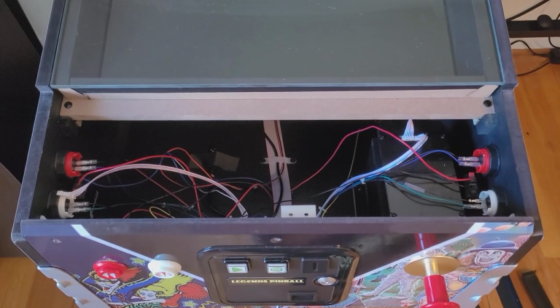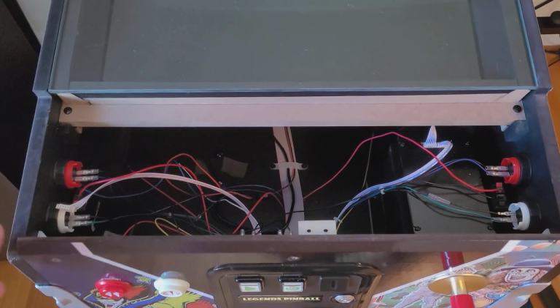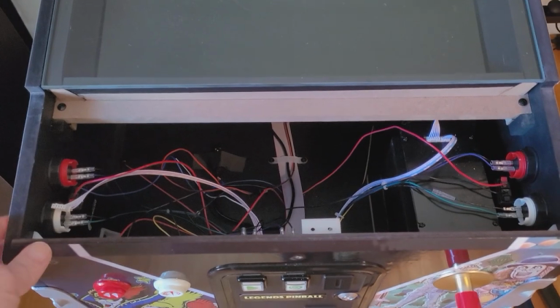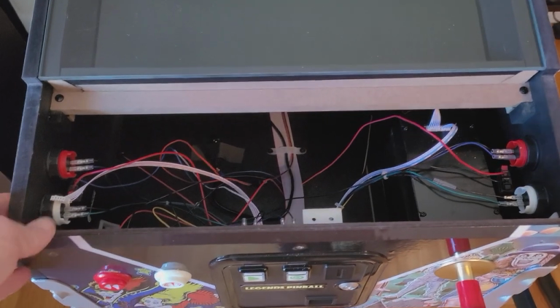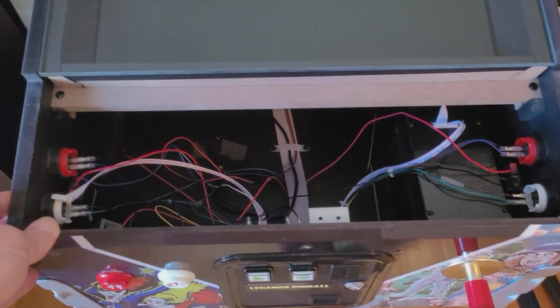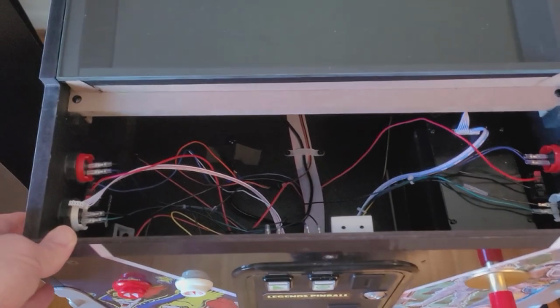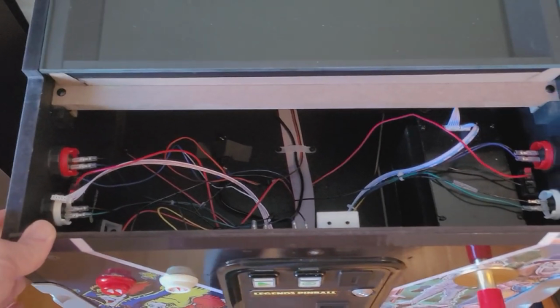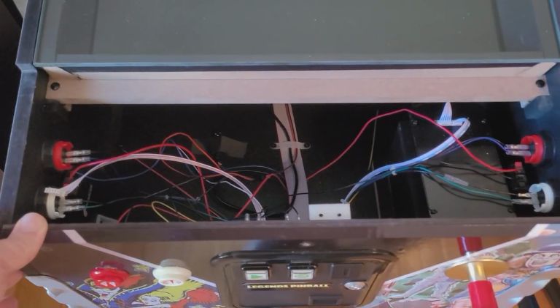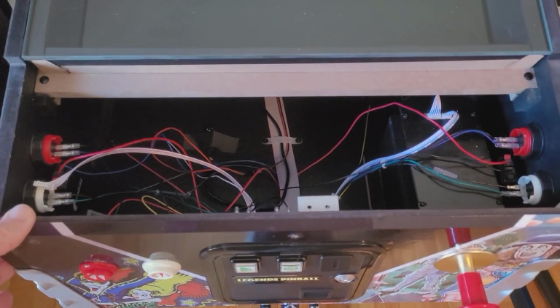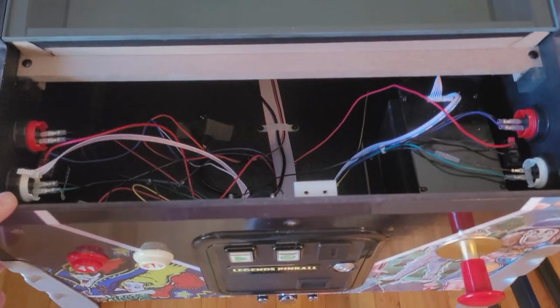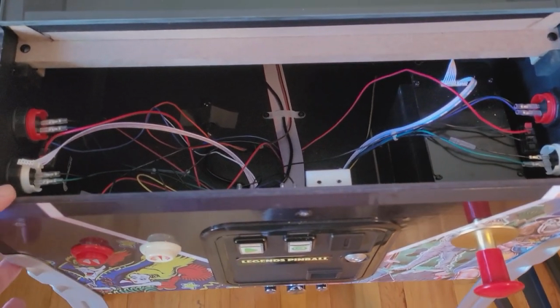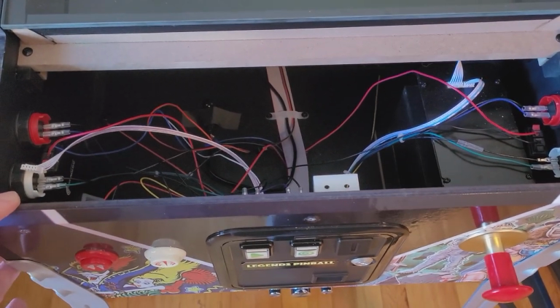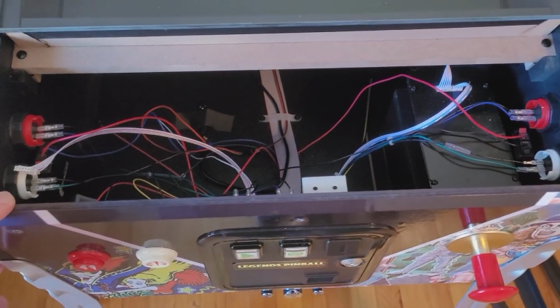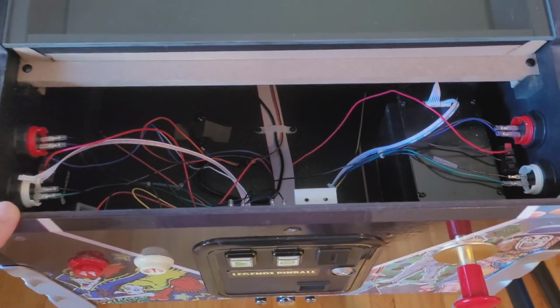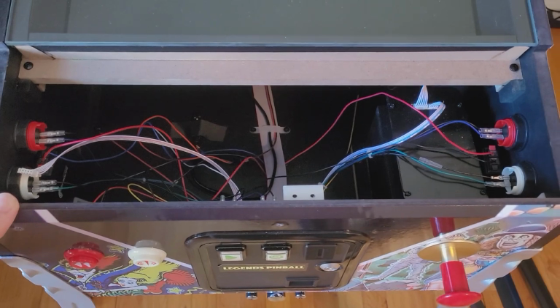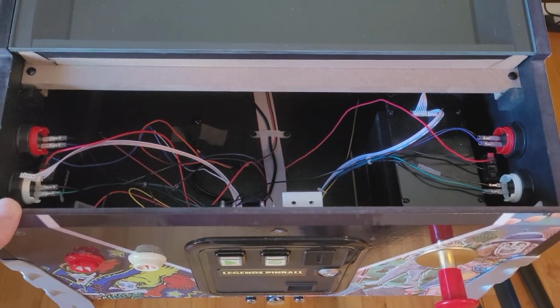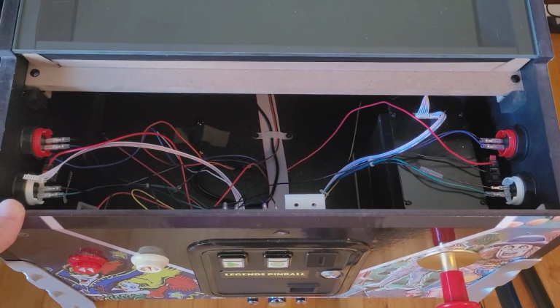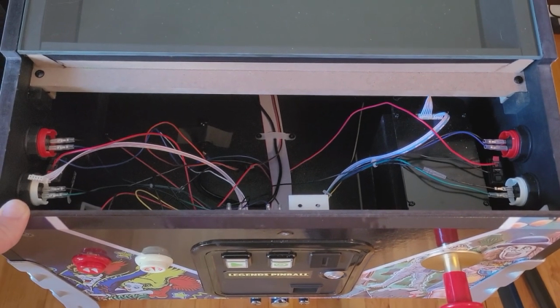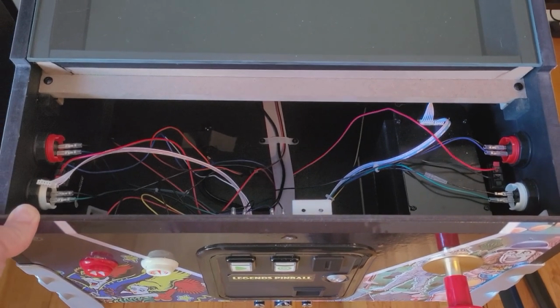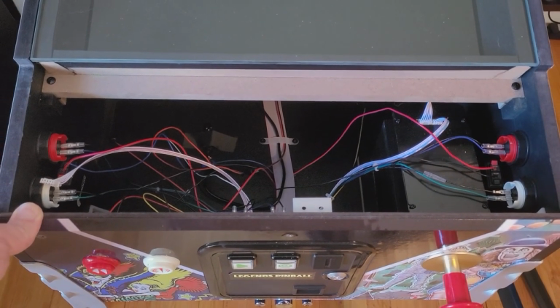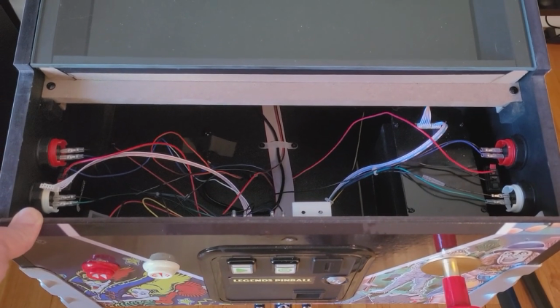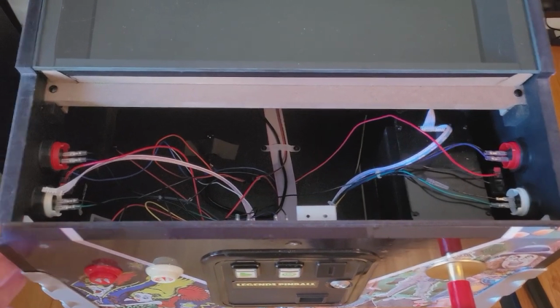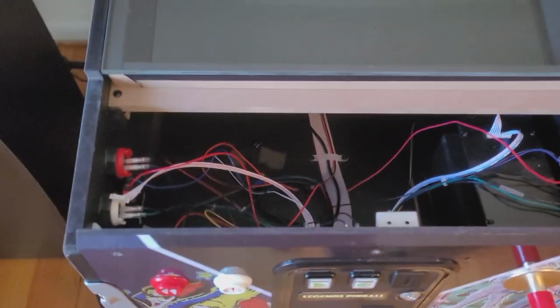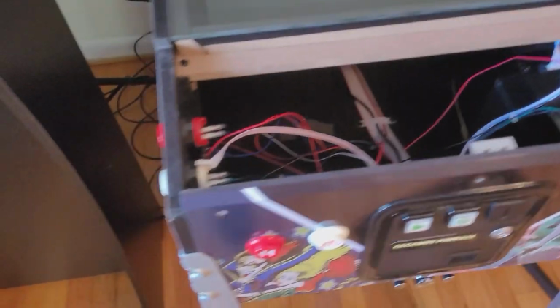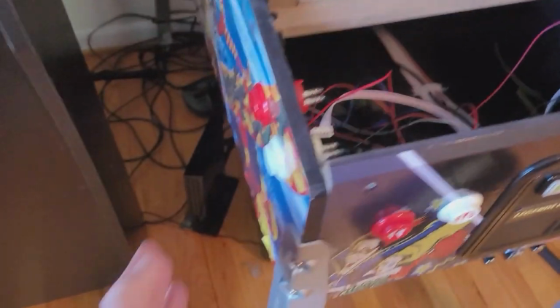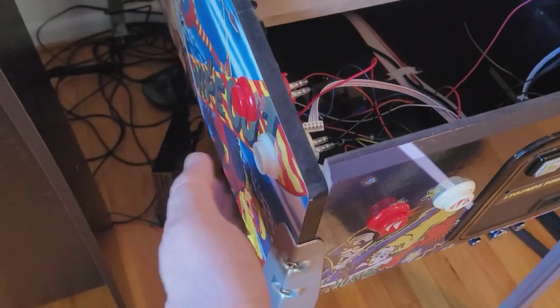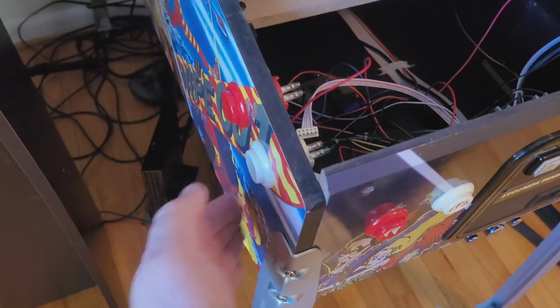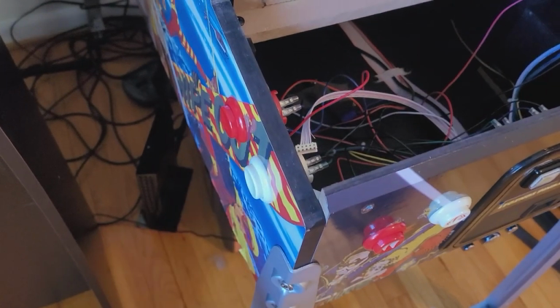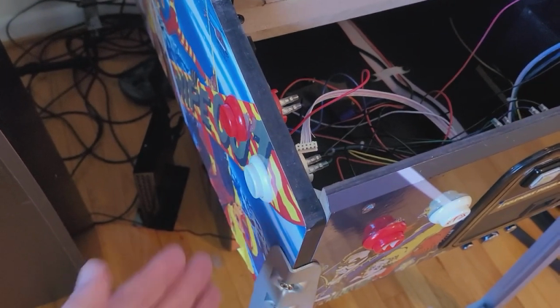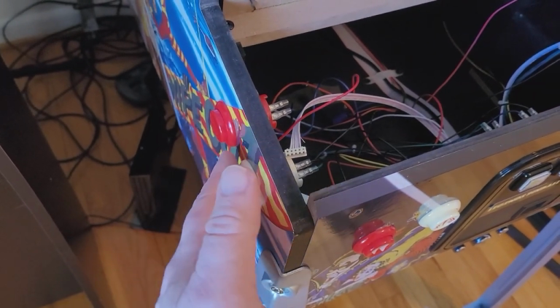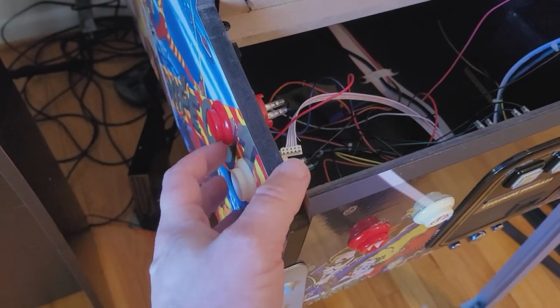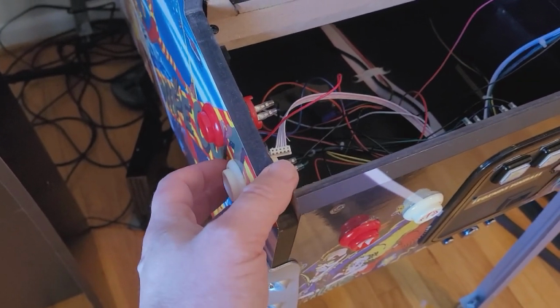So previously I had put in the Dayton Exciters, but I didn't have an amp installed, and even though it was better, I still didn't have enough power. So when I was trying to get through the wood here, you really couldn't feel much.